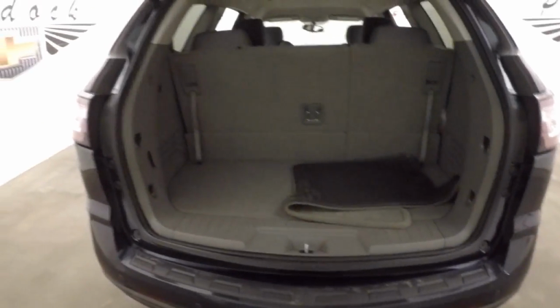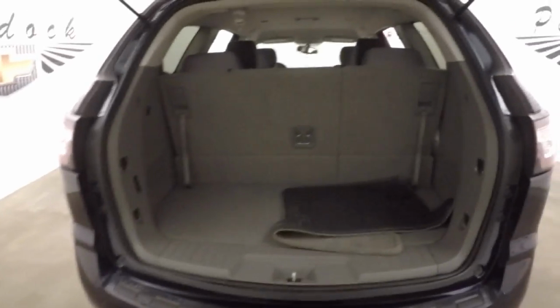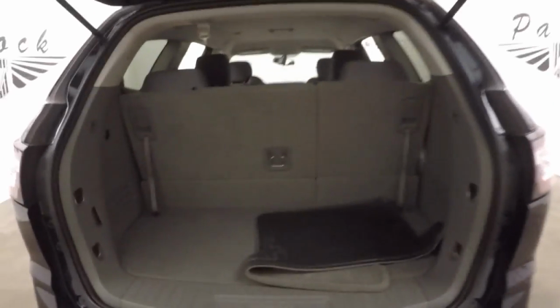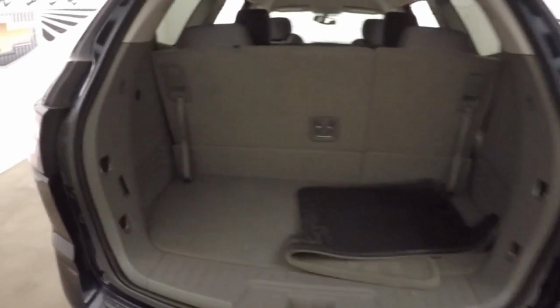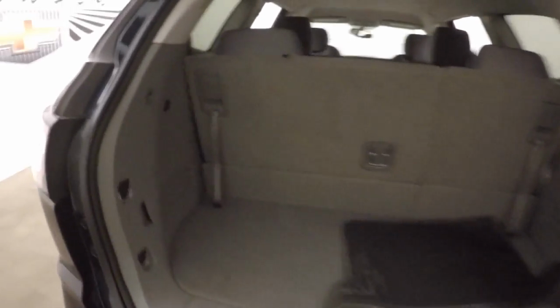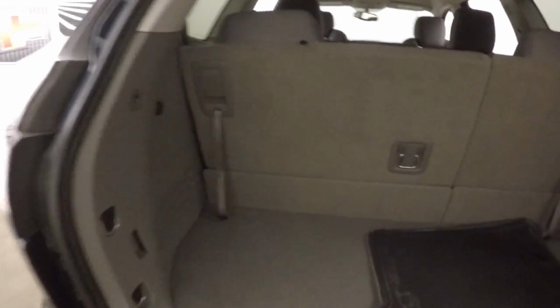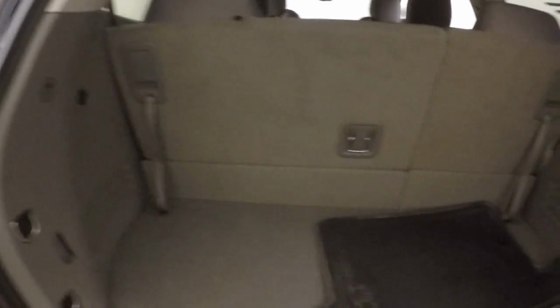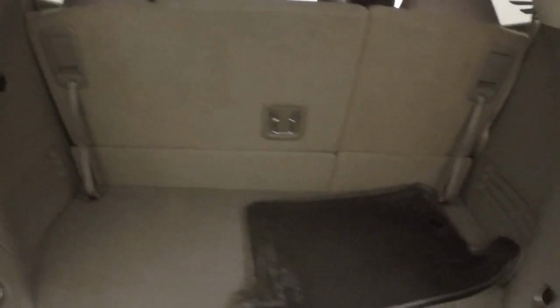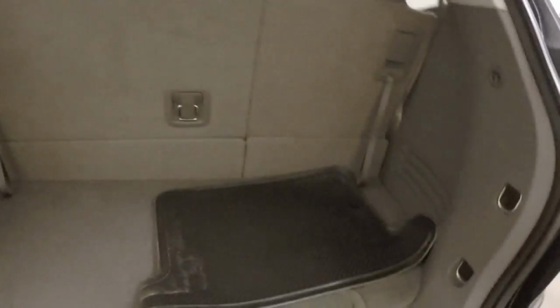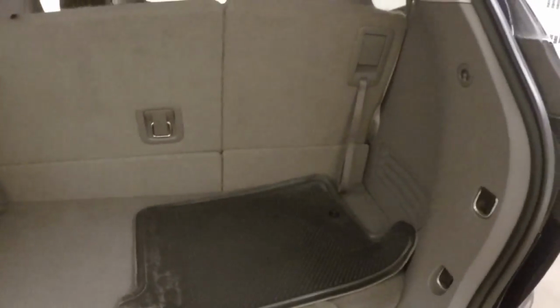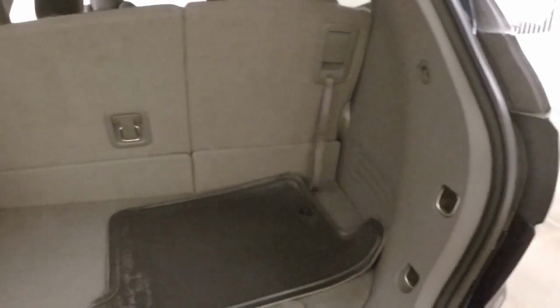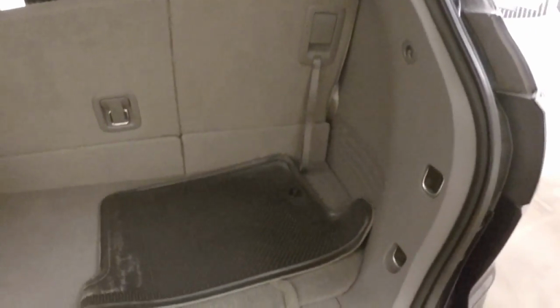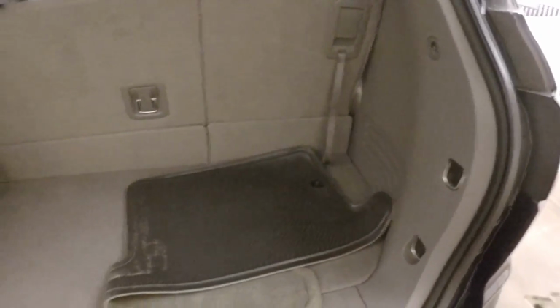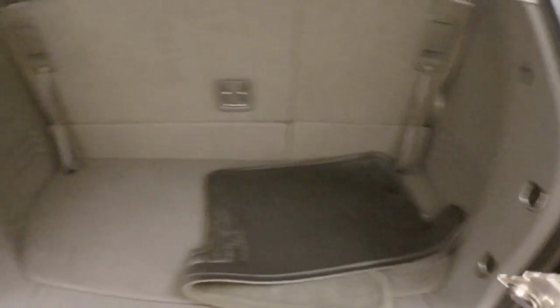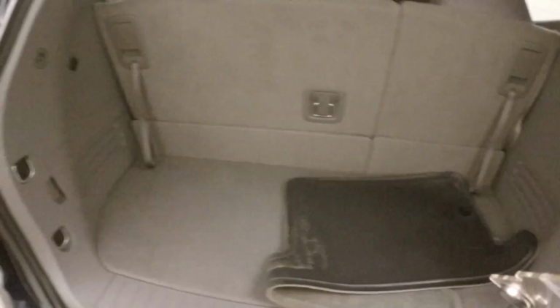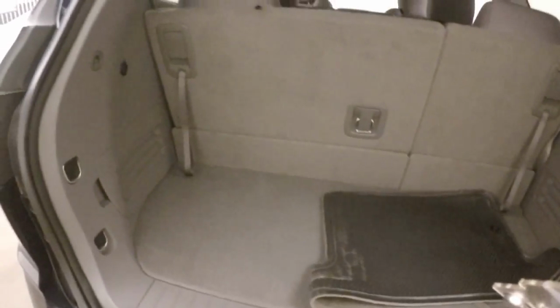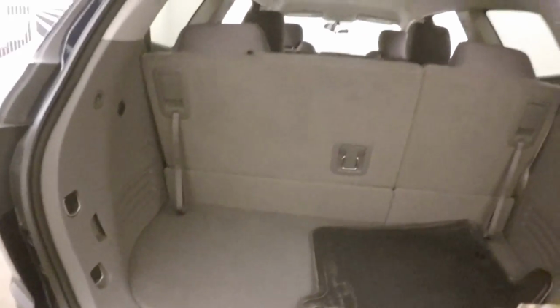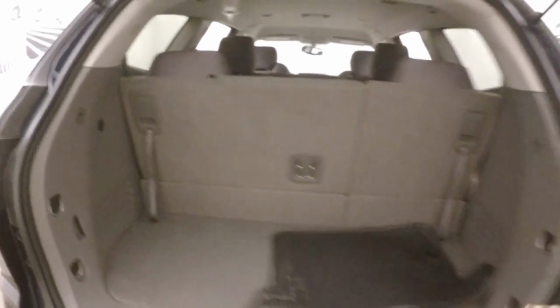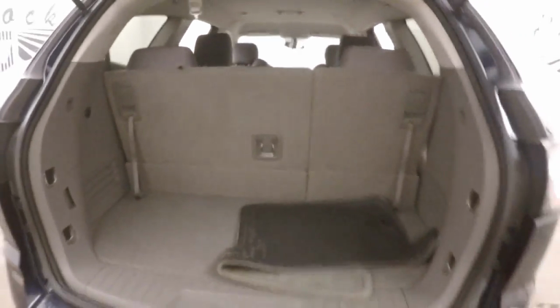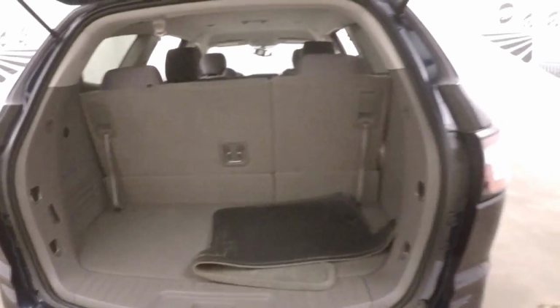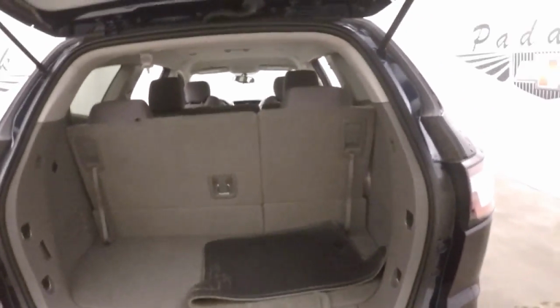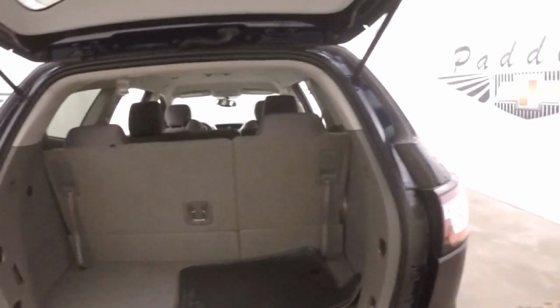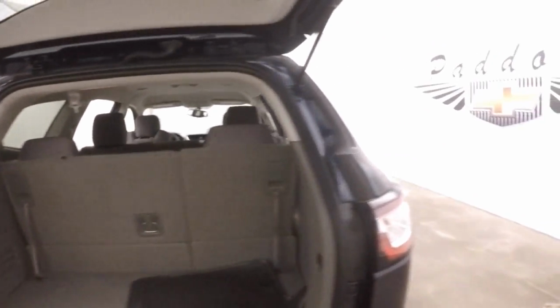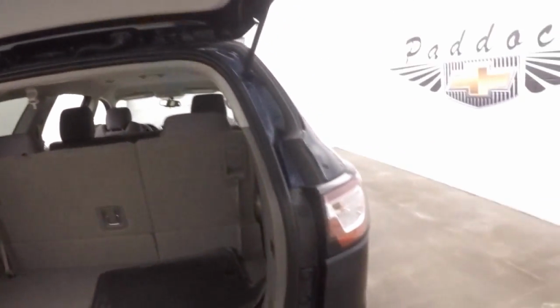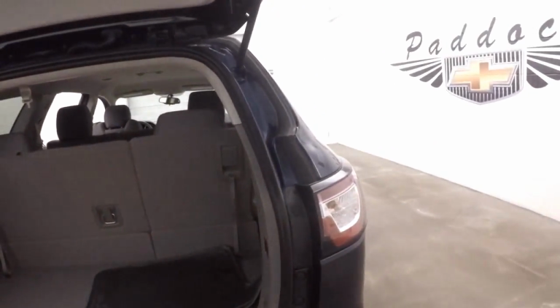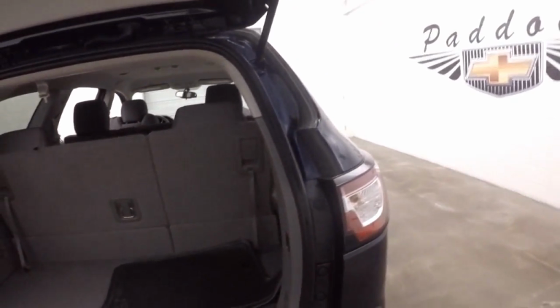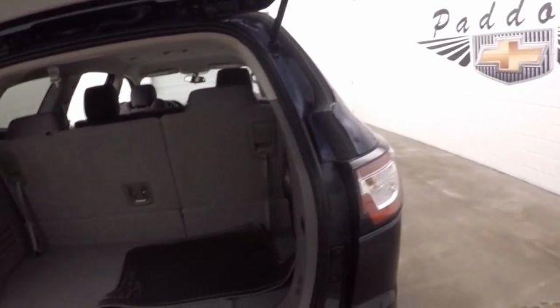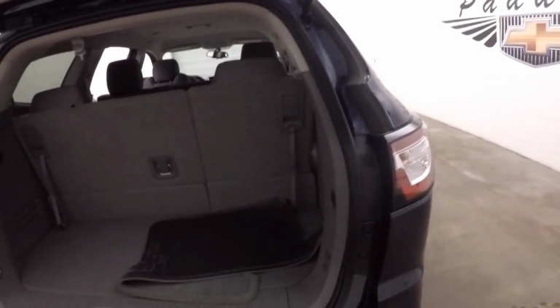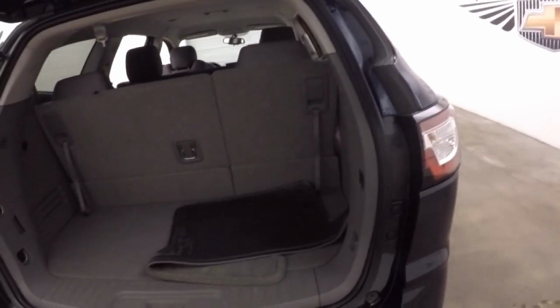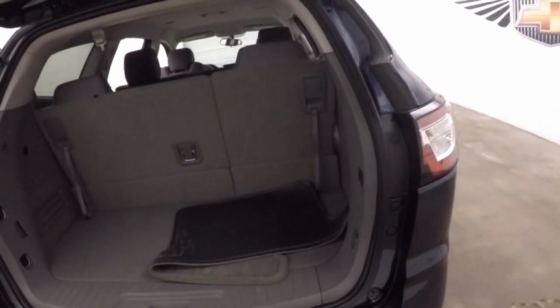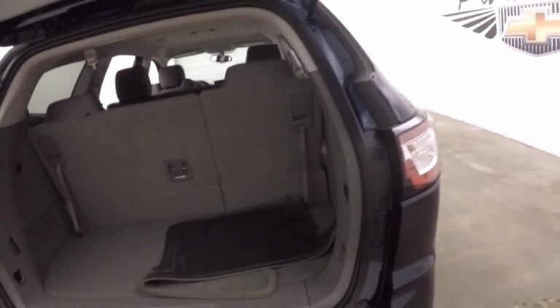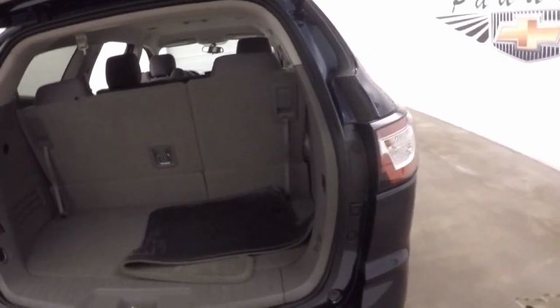There's third row seating which is up right now, but you still have very nice cargo space in the back. Put those down and stow those seats away and you've got more than double that.